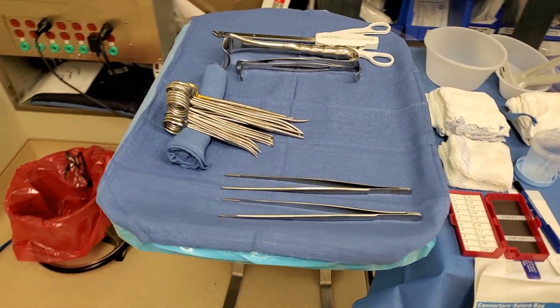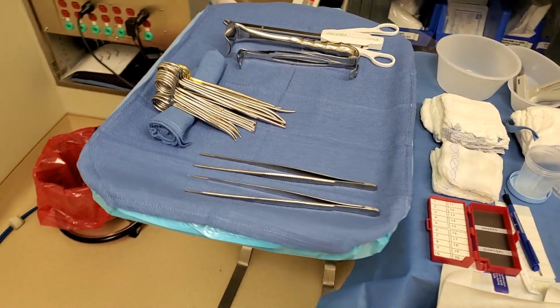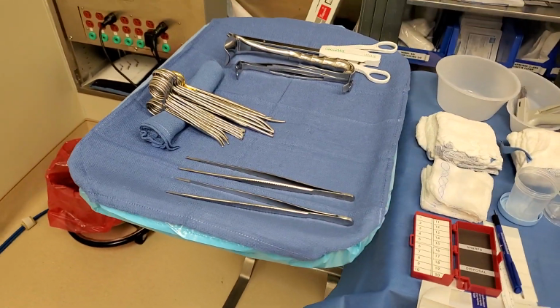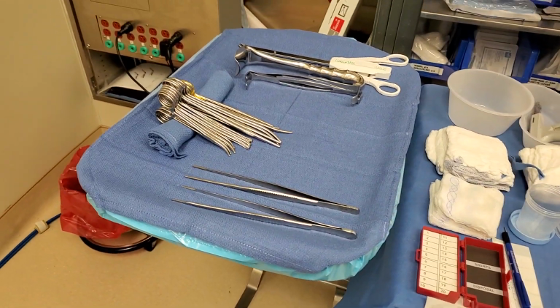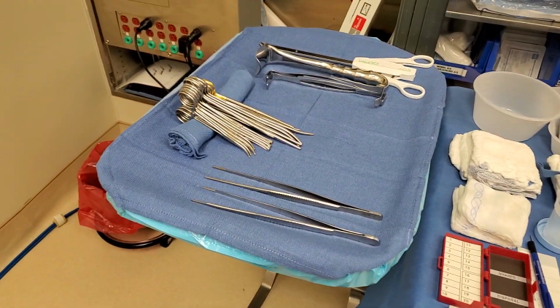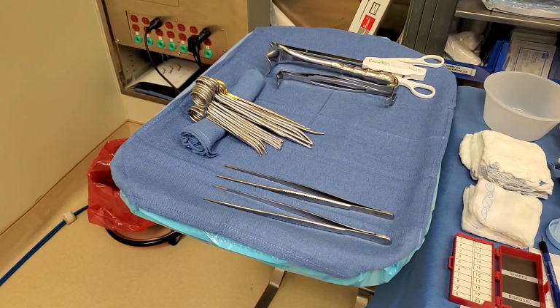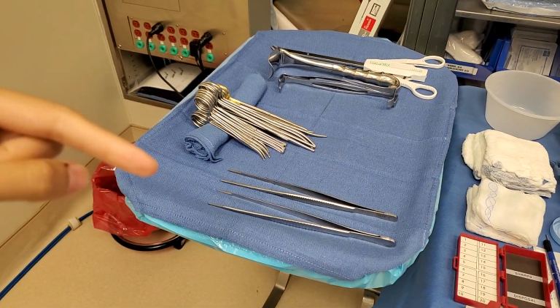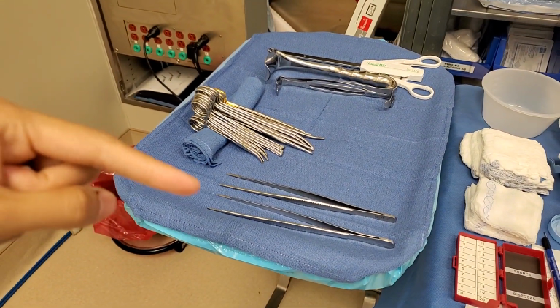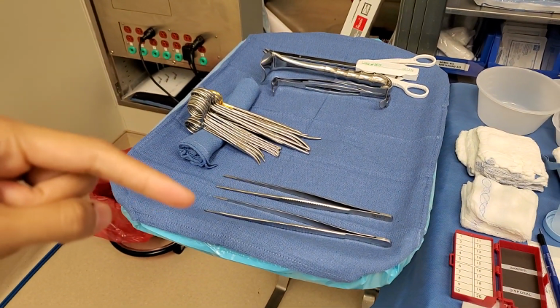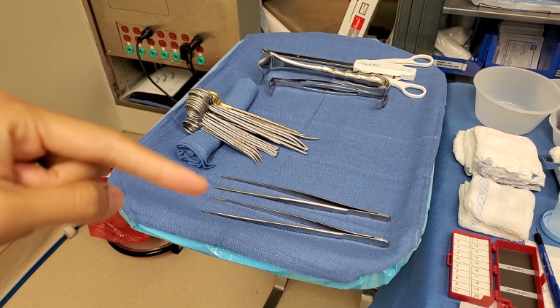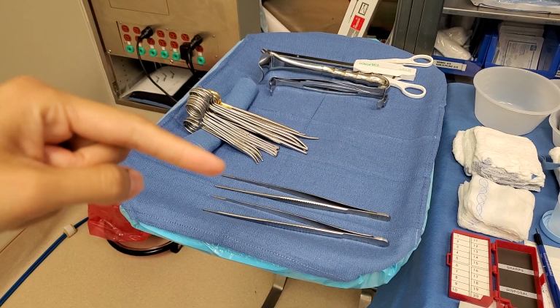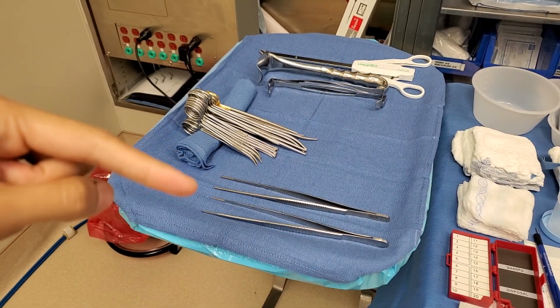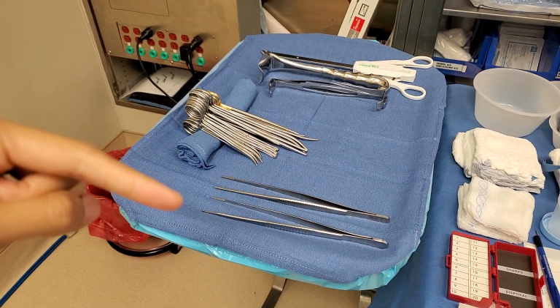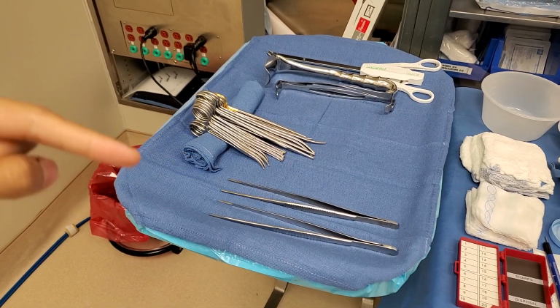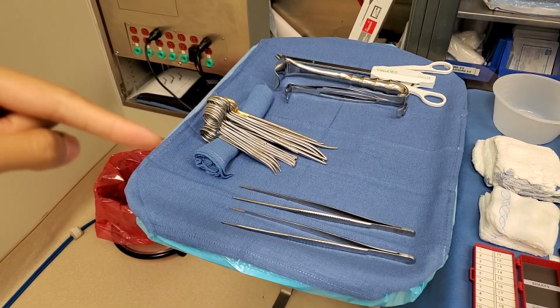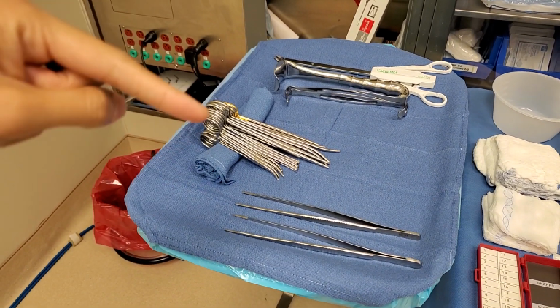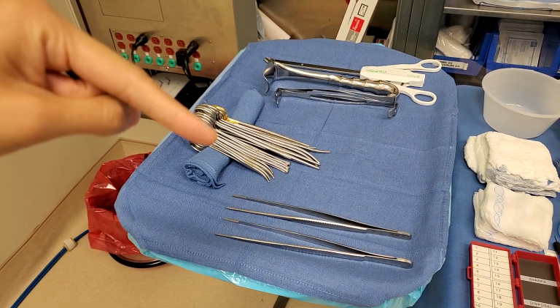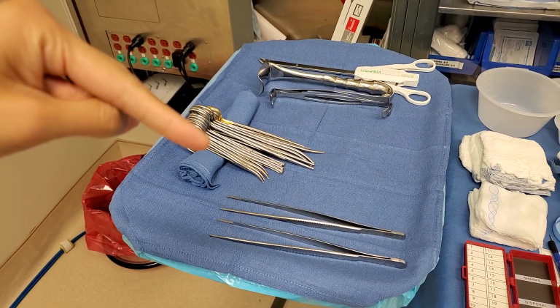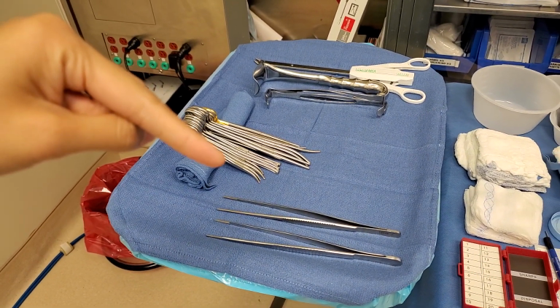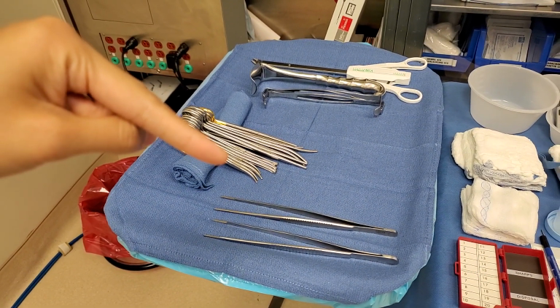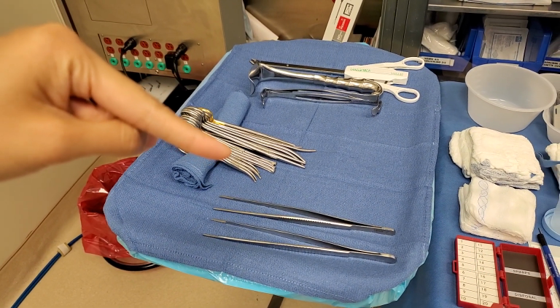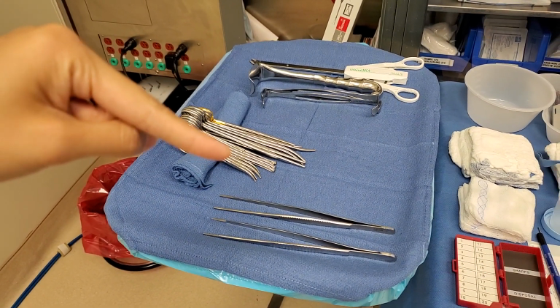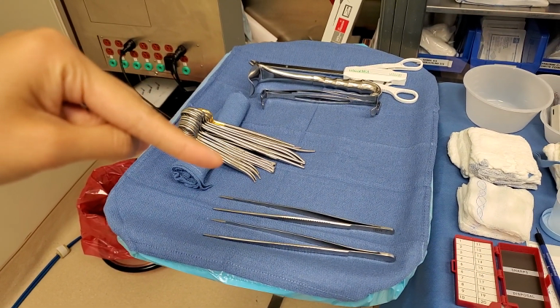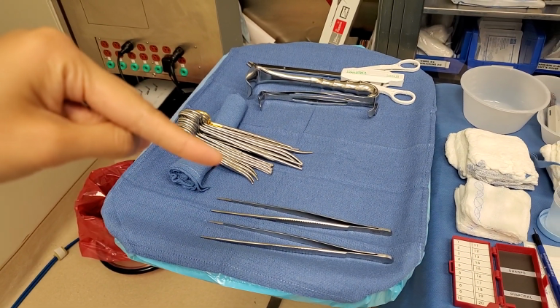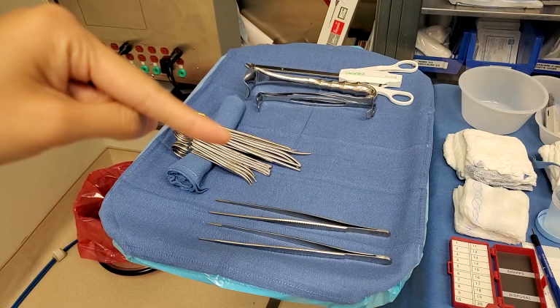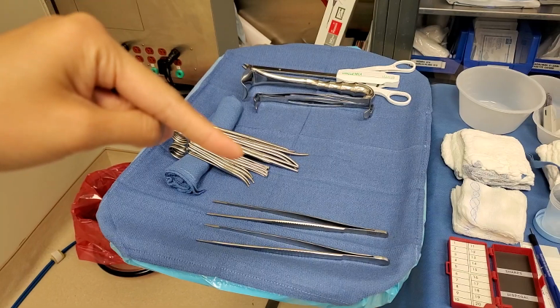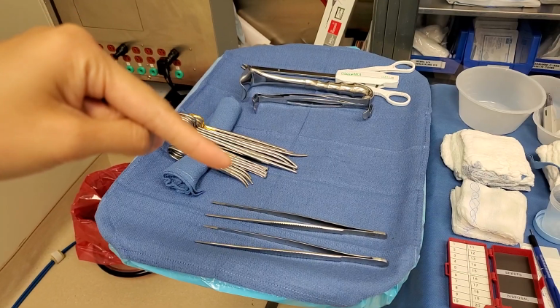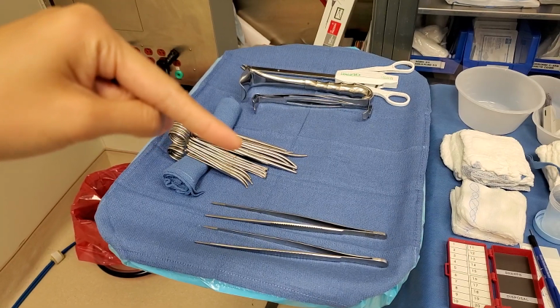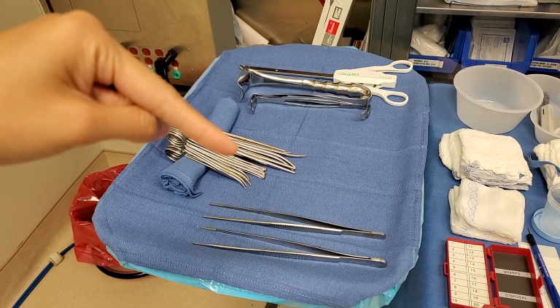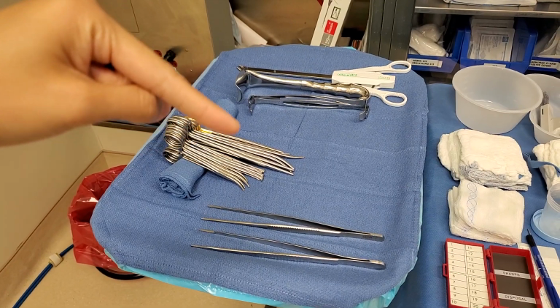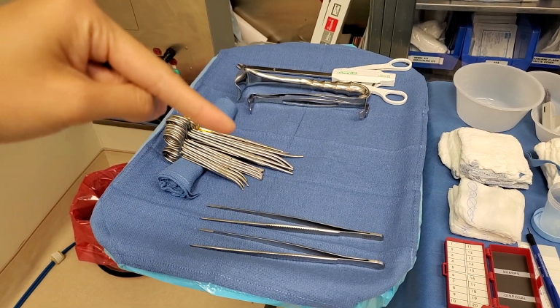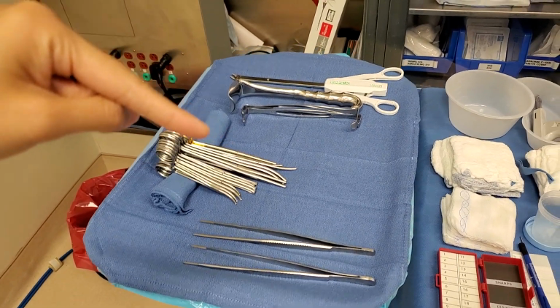Okay, we have two DeBakeys. It's kind of hard to see but there are some hemostats here, some Alice's, a Coker, and Long Kelly's.